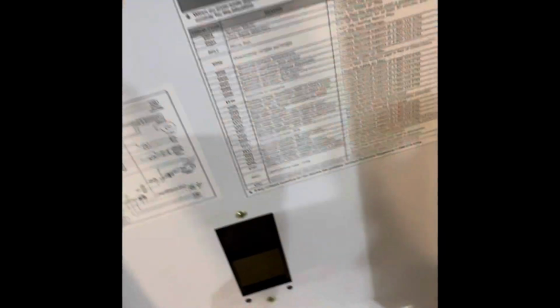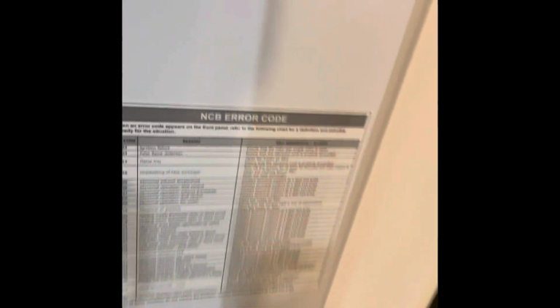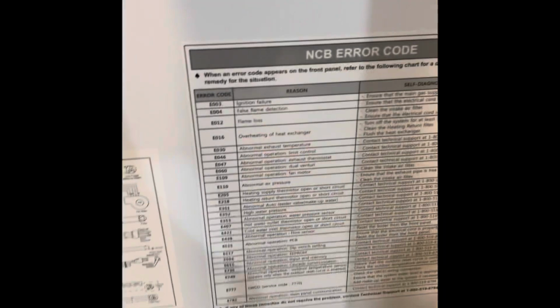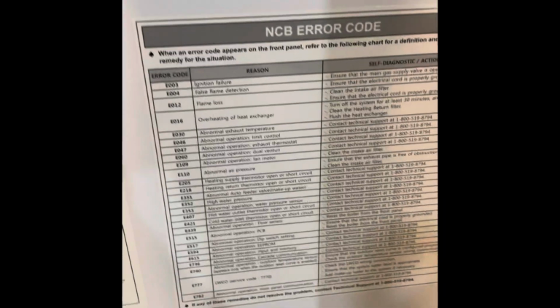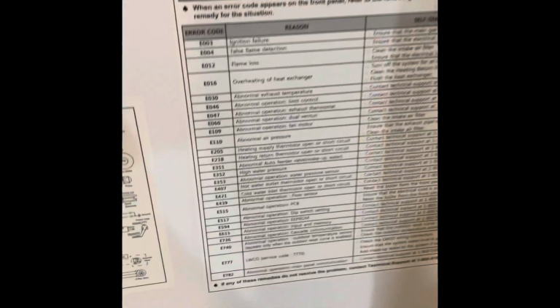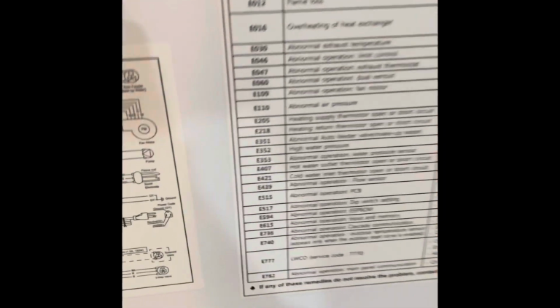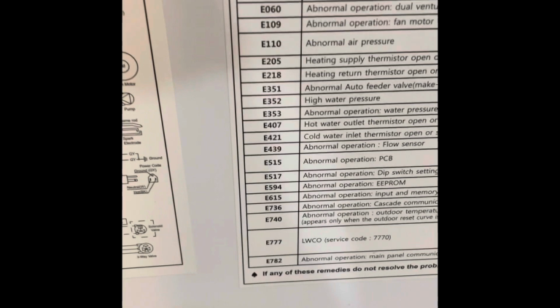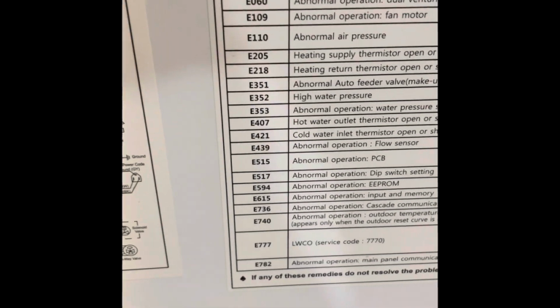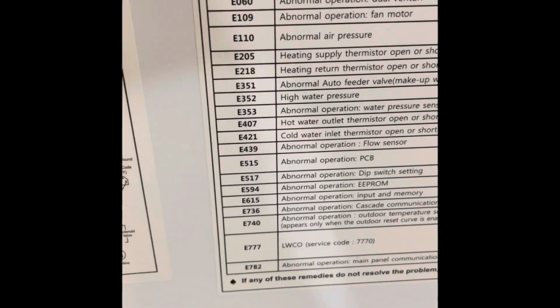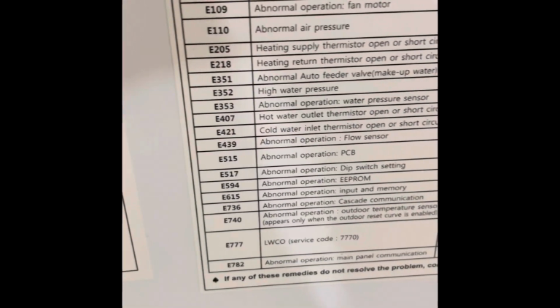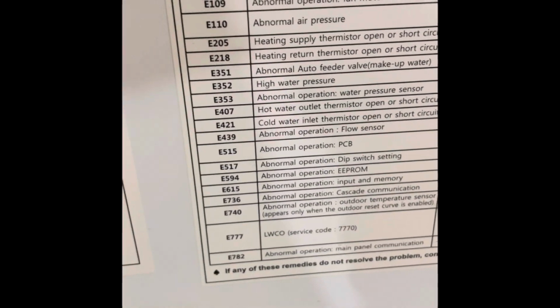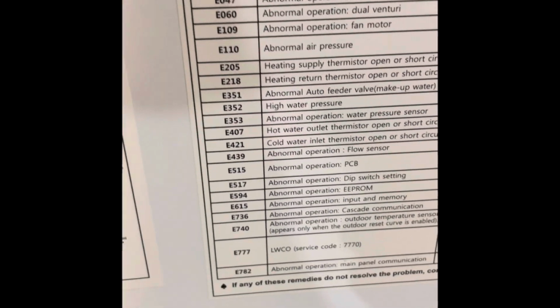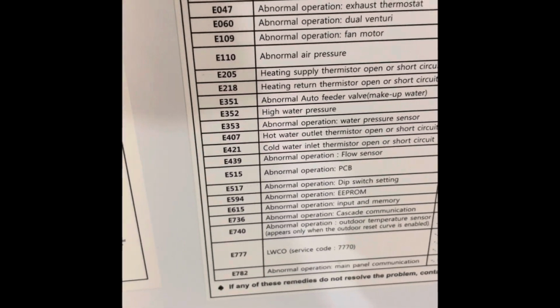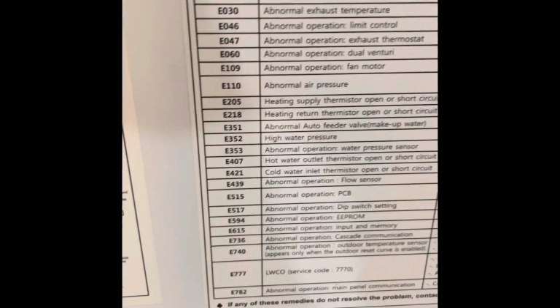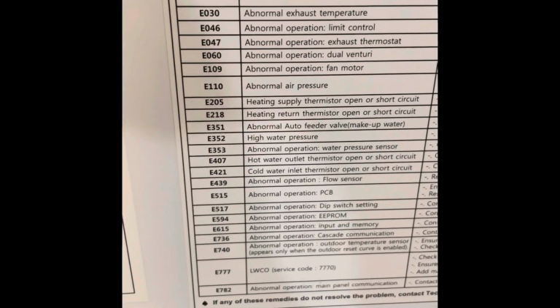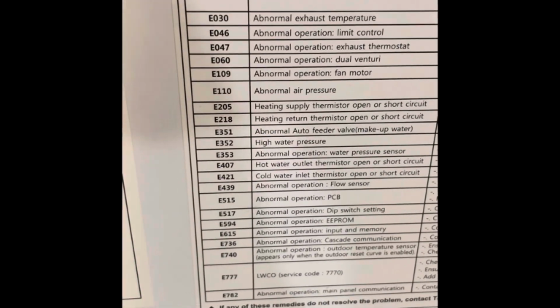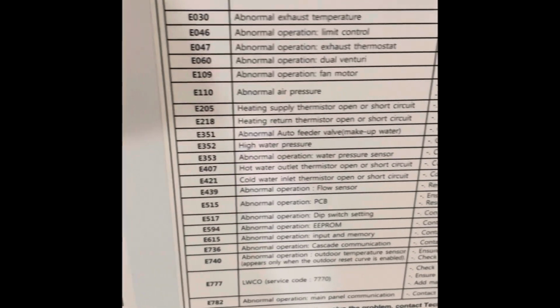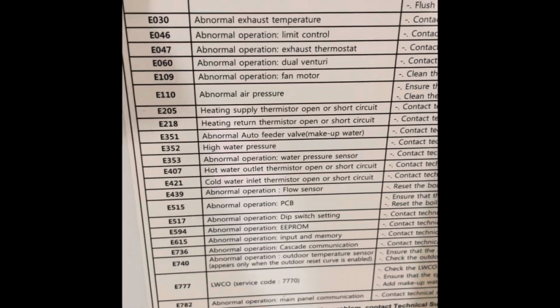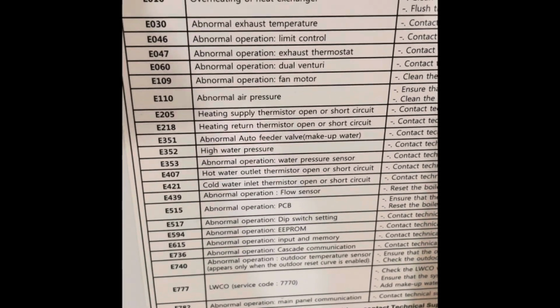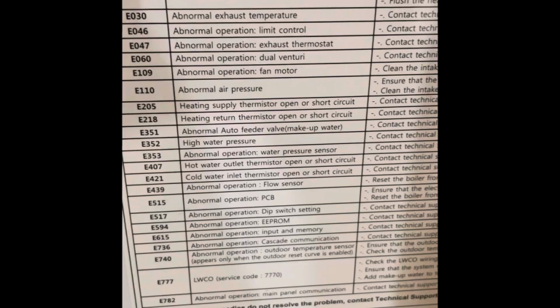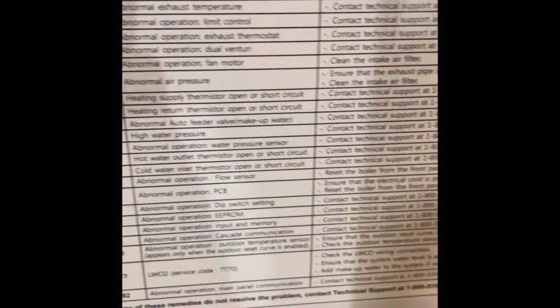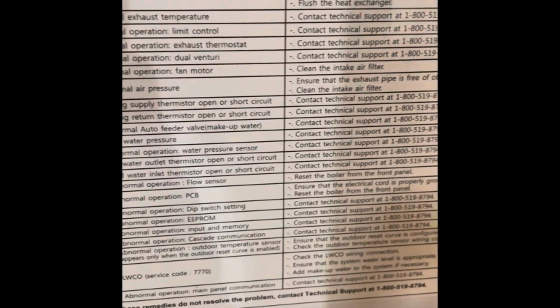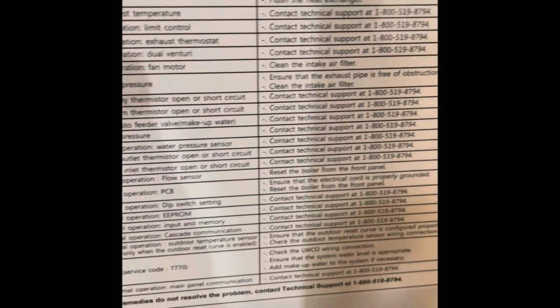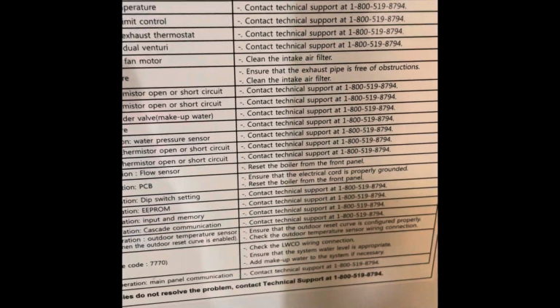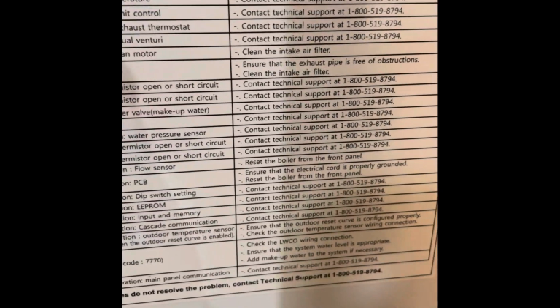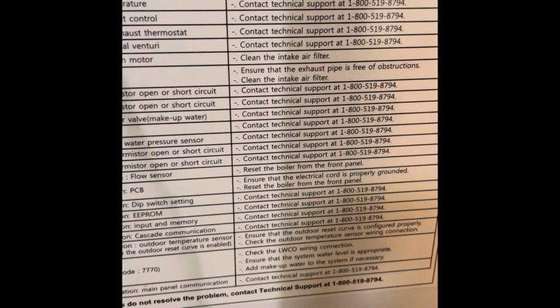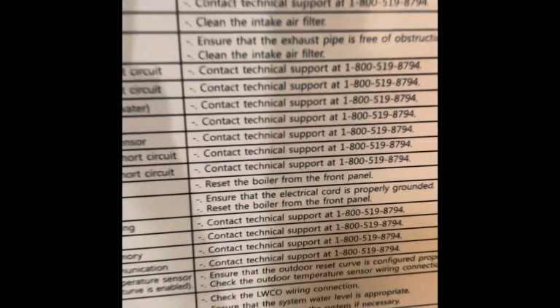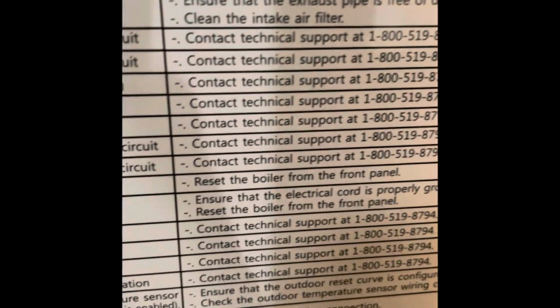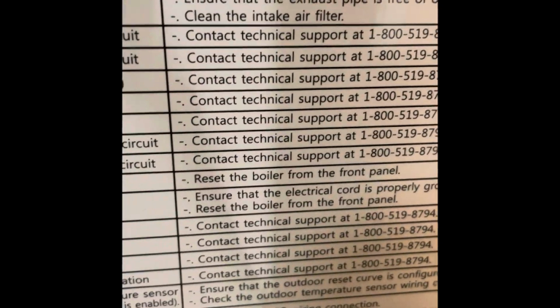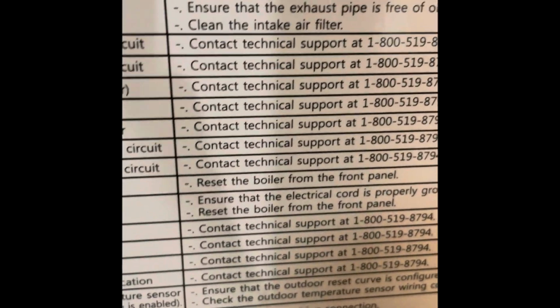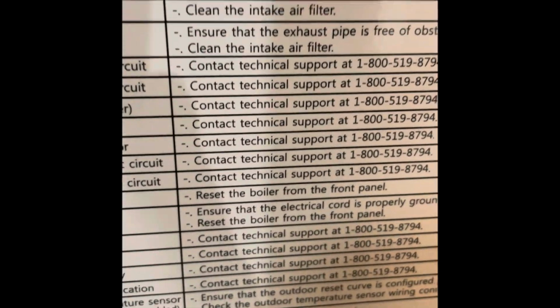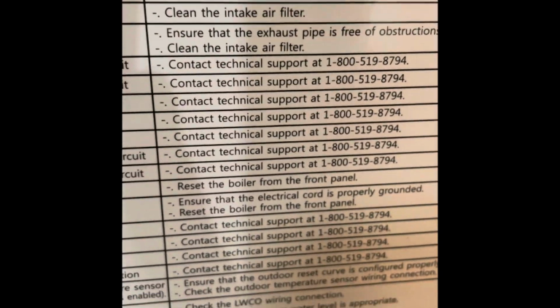I got the cover off here, and according to the back, E353 is abnormal operation of the water pressure sensor. And of course, contact technical support.